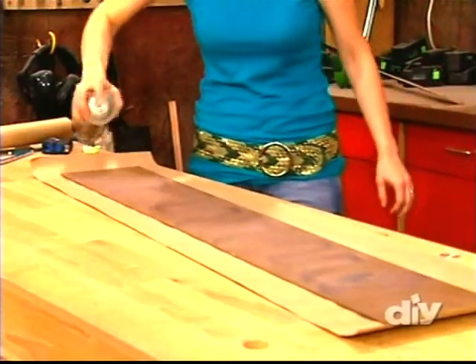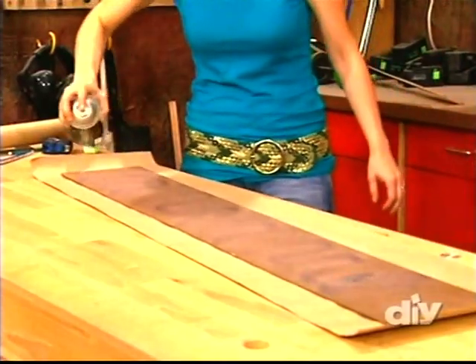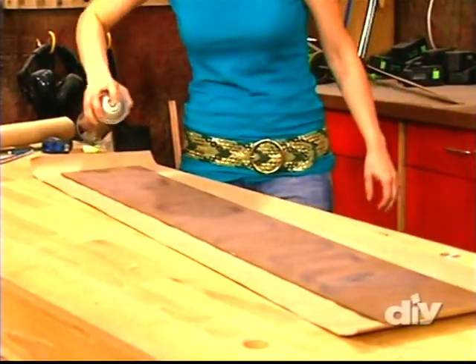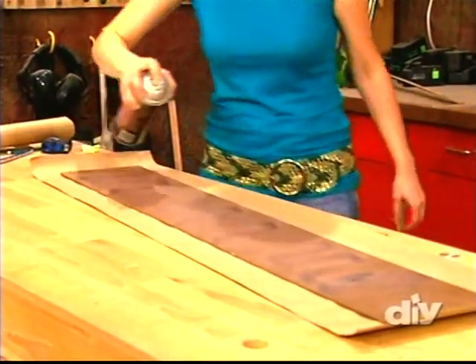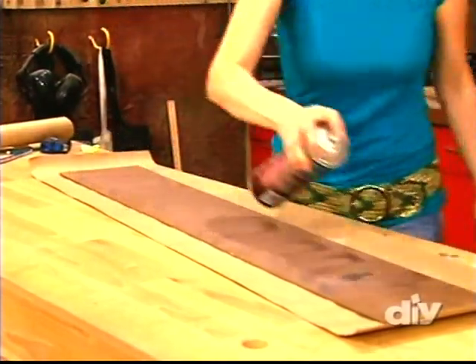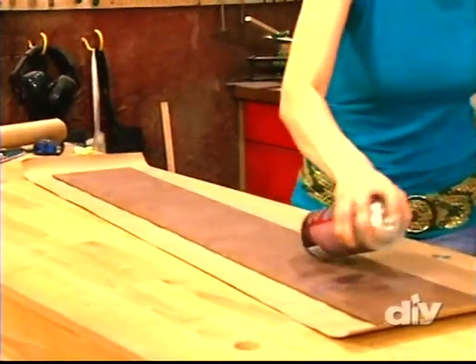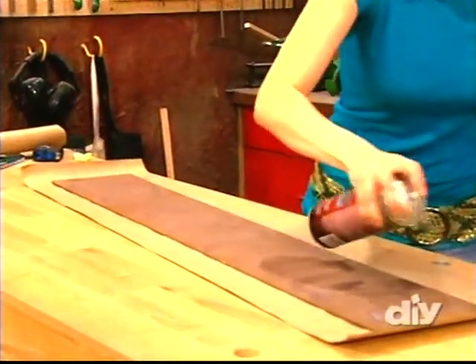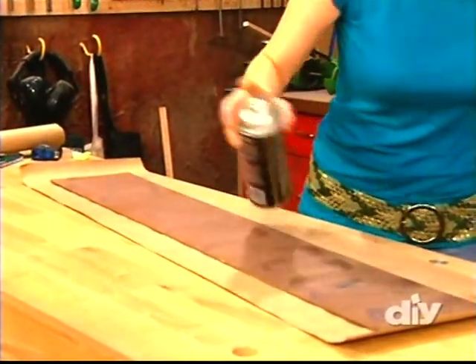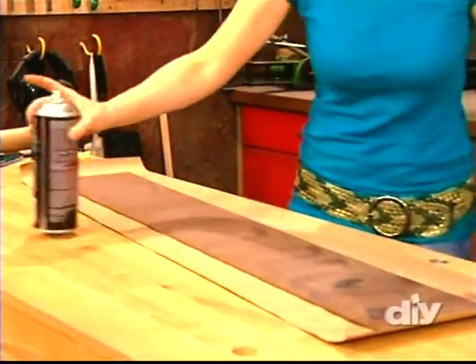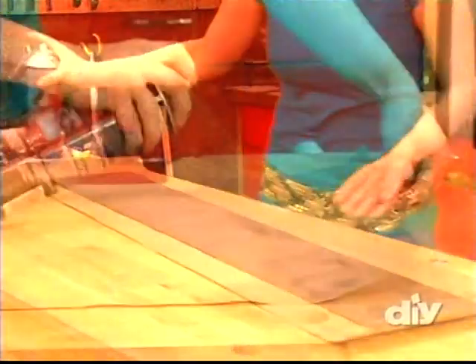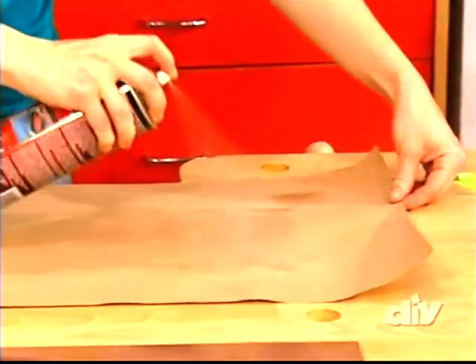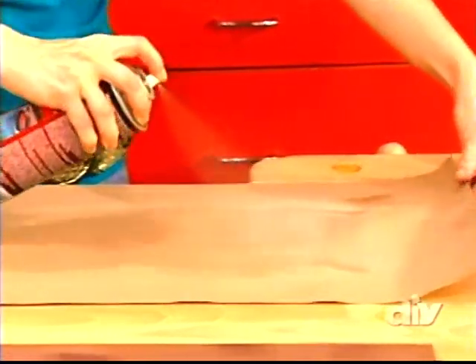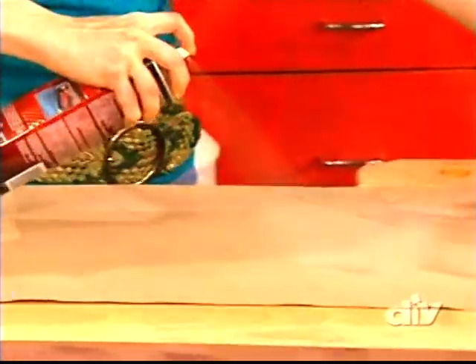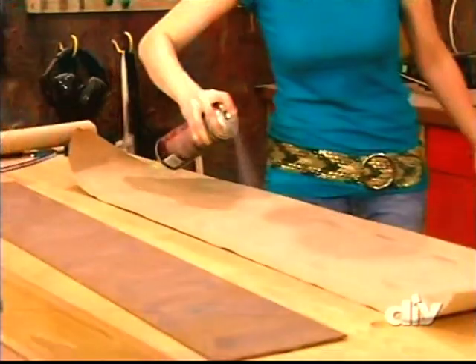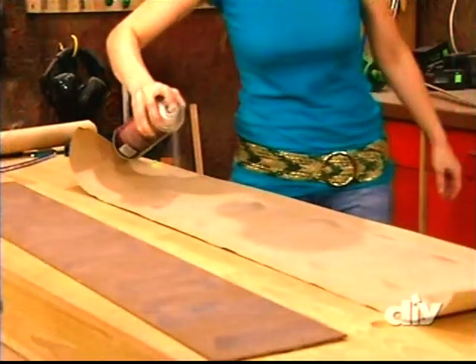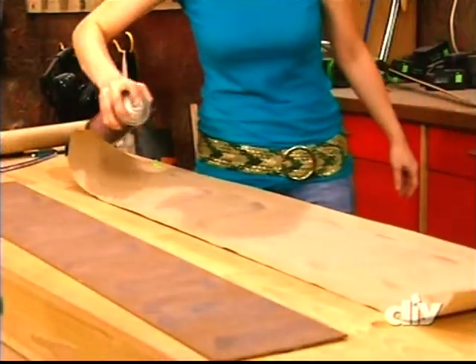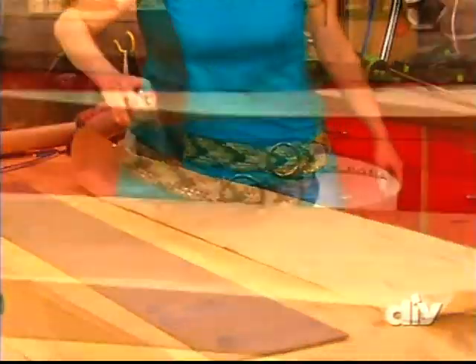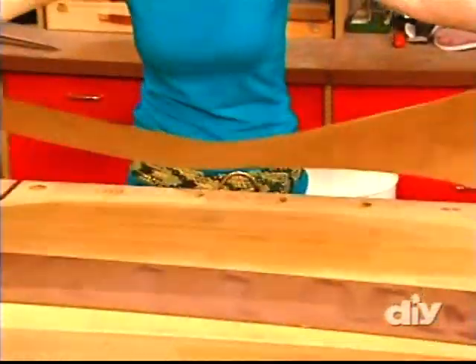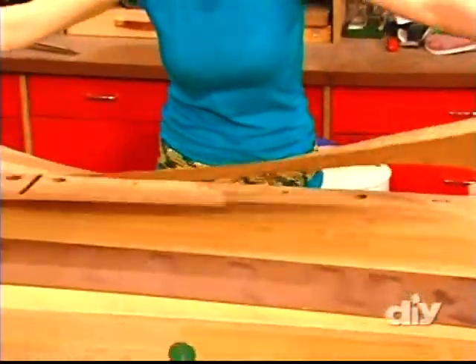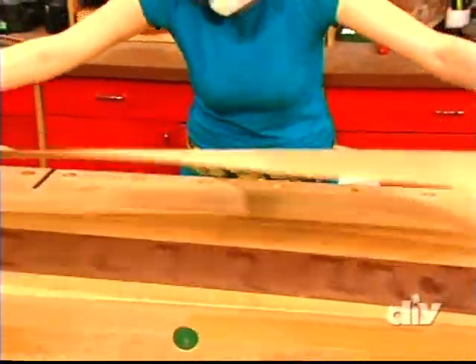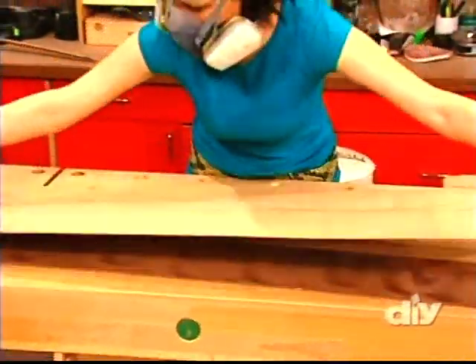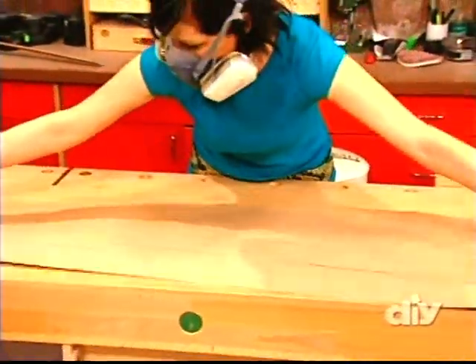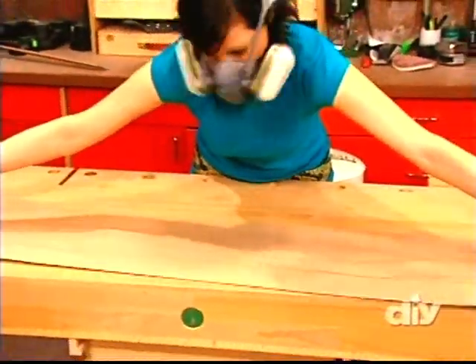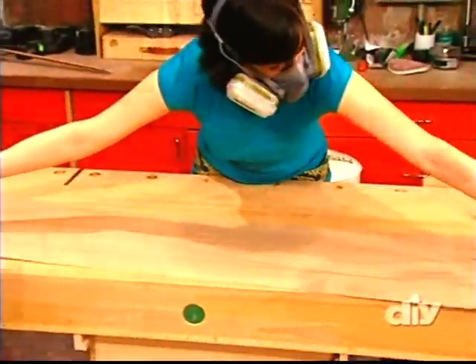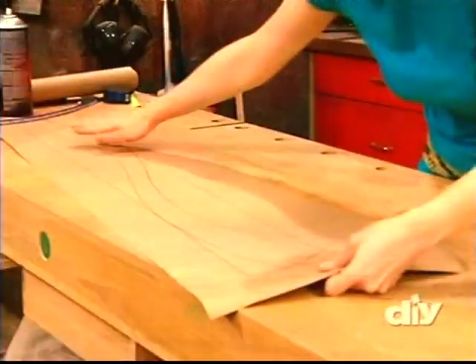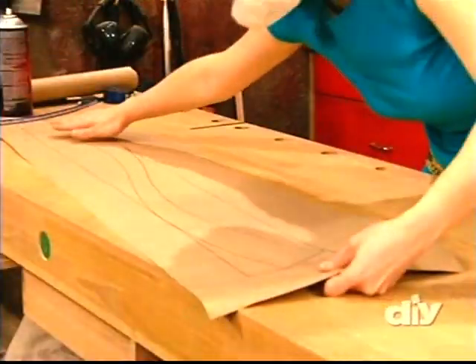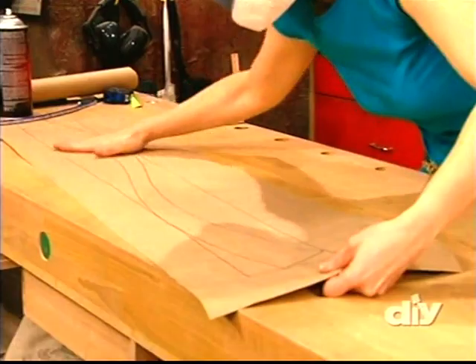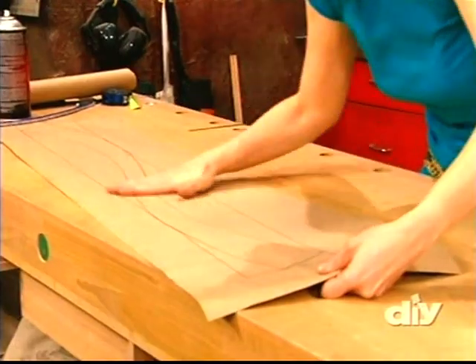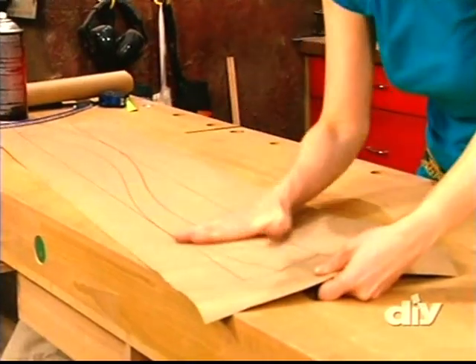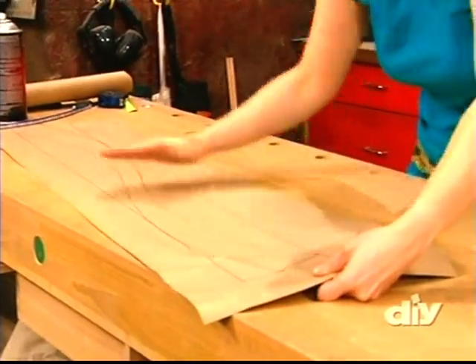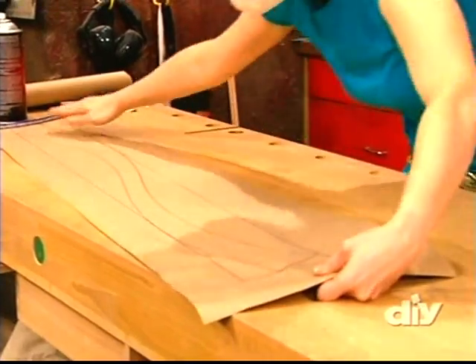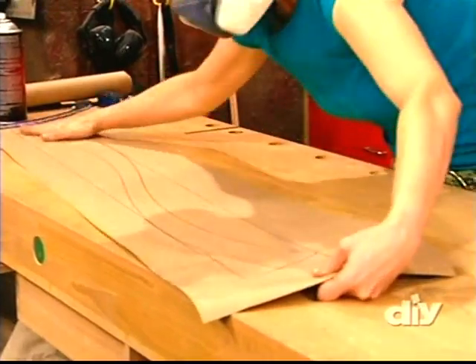First, I spray an even coat on the pre-cut tempered hardboard and then on the craft paper. Afterwards, I place the paper directly on the hardboard and press it into place. Now it's all ready for the bandsaw.